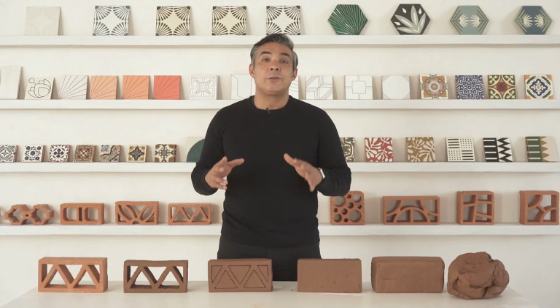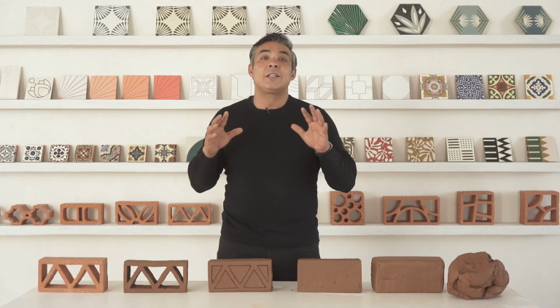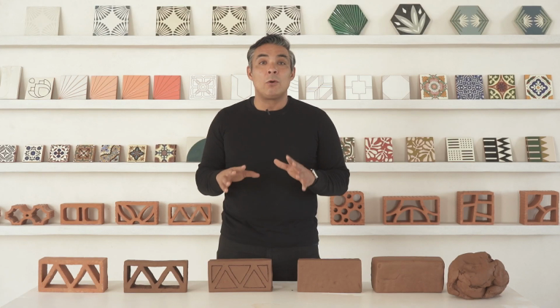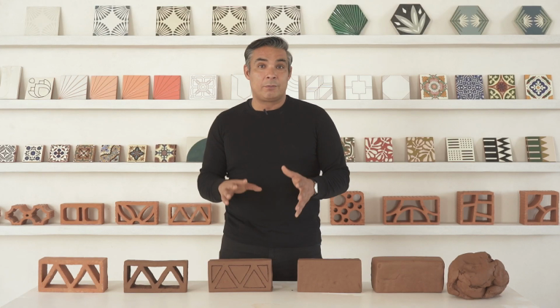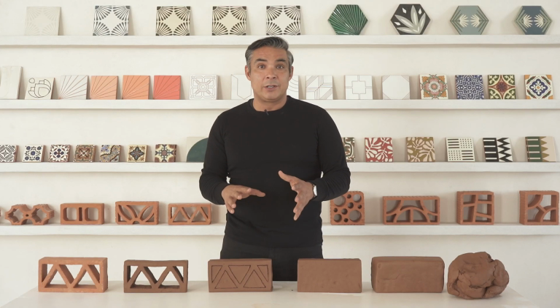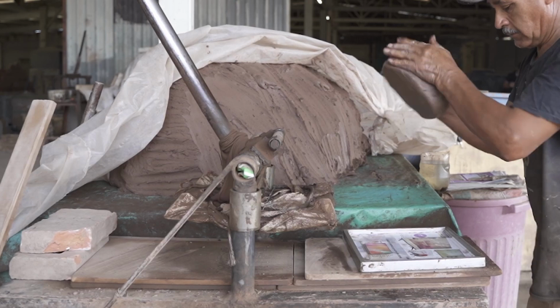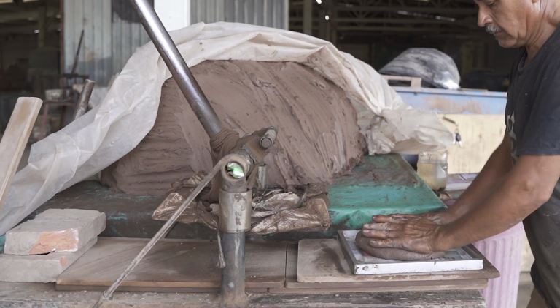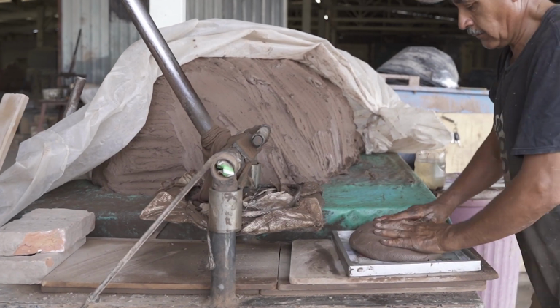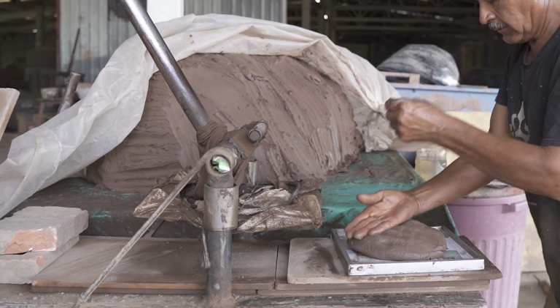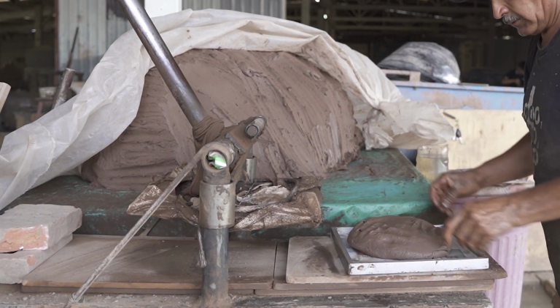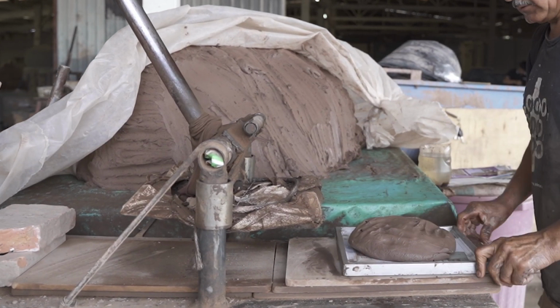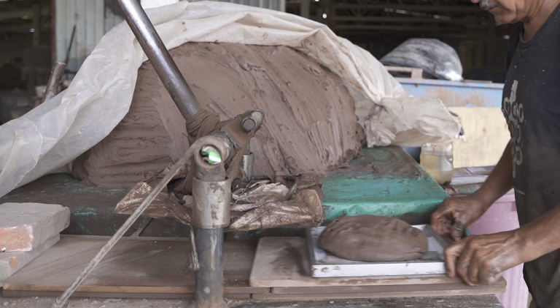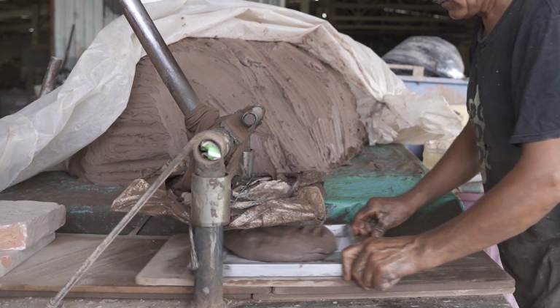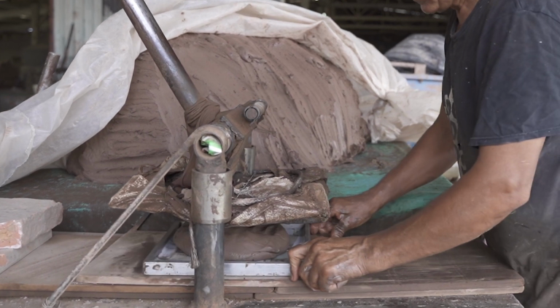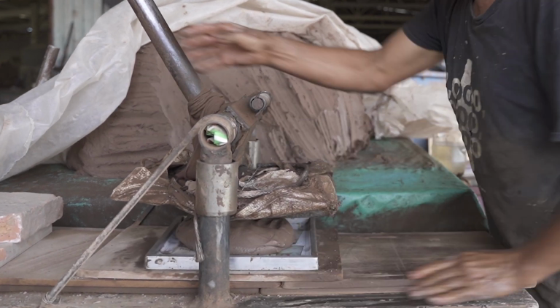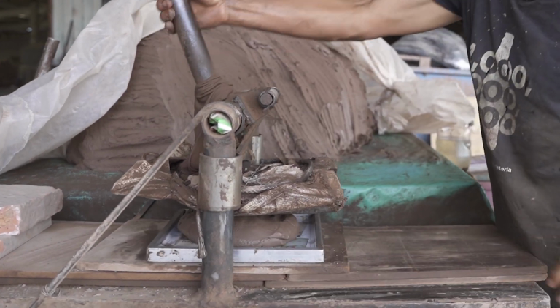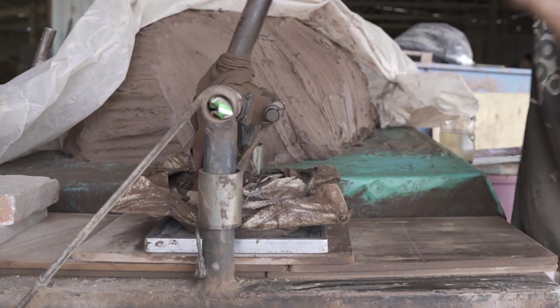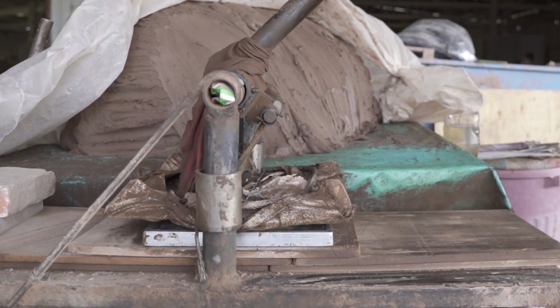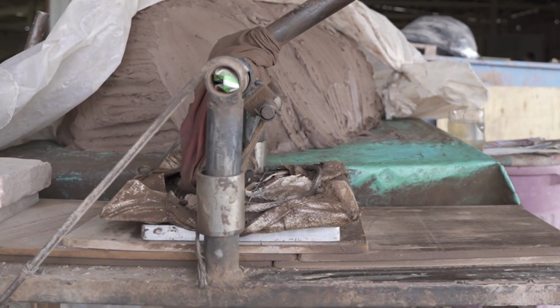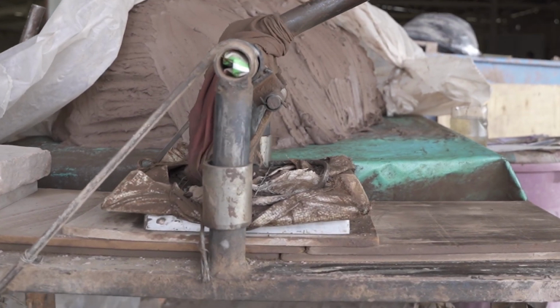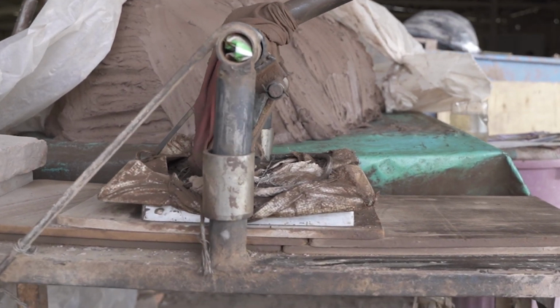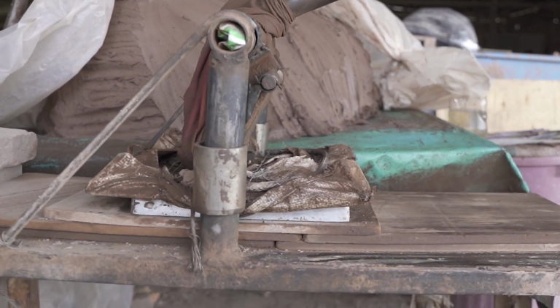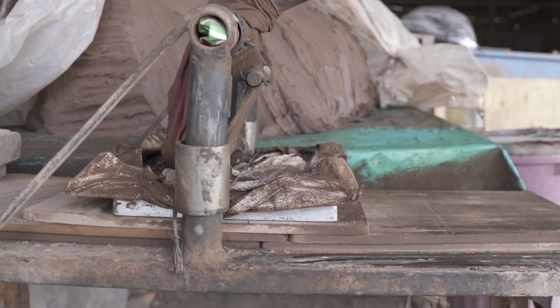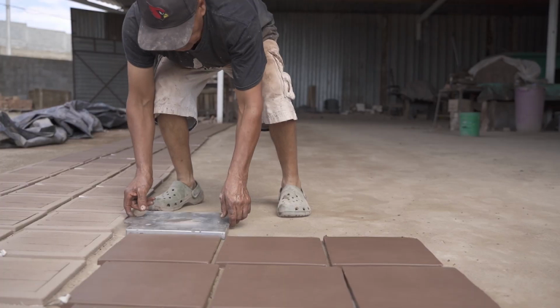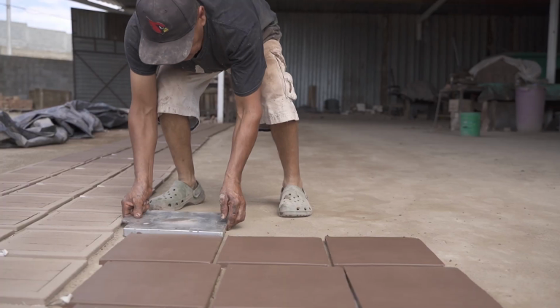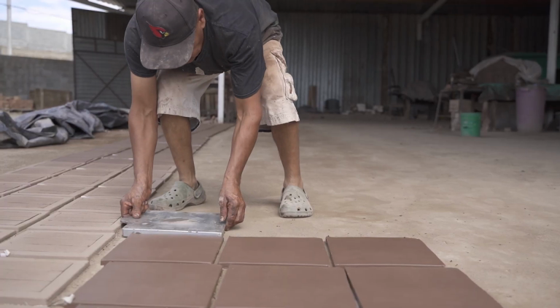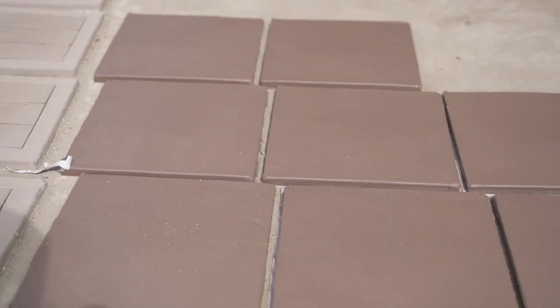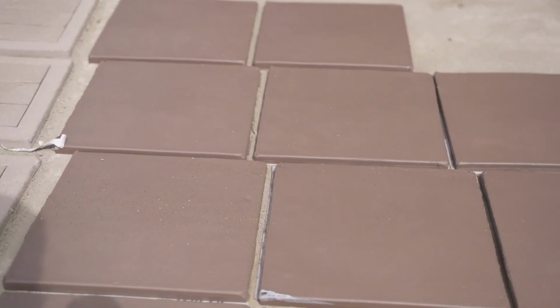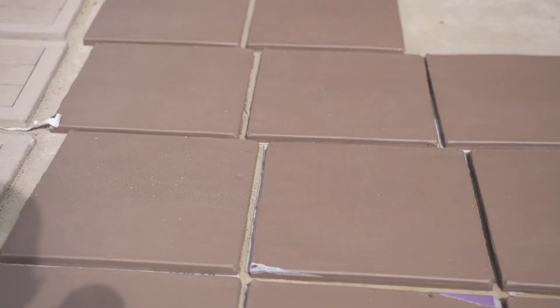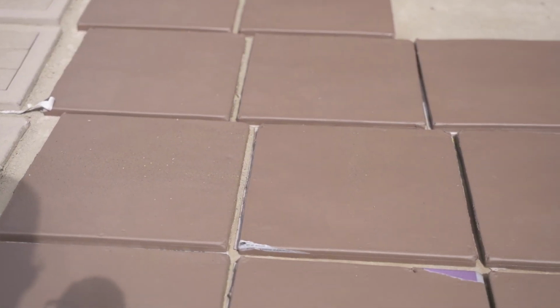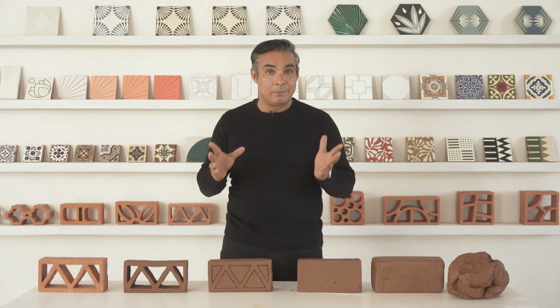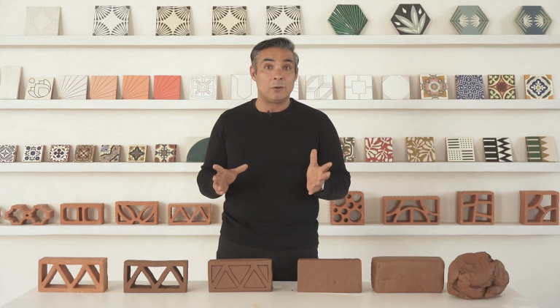Another technique is mold compression — the practice of packing clay into a mold and then applying compression so that the clay takes the shape of the mold. Of course, this technique will require first having the mold.